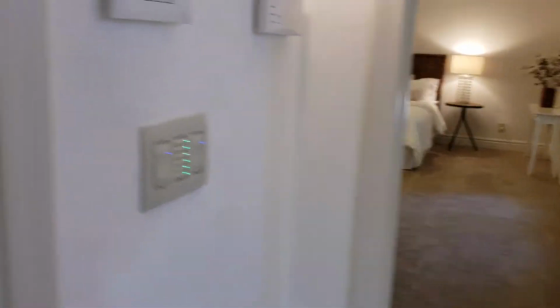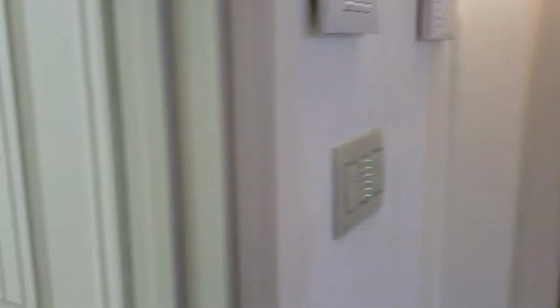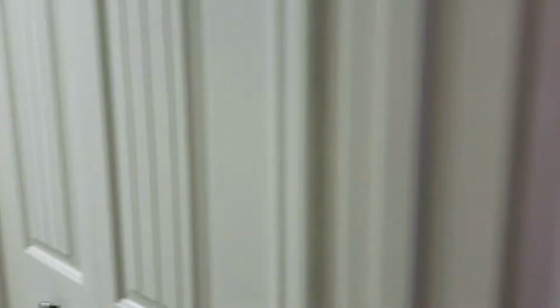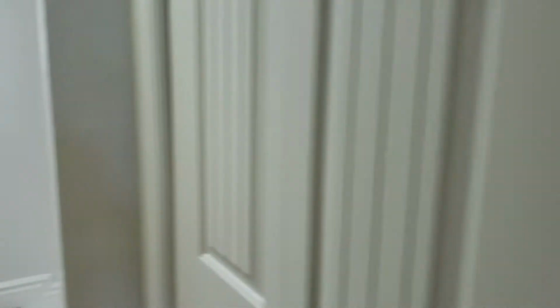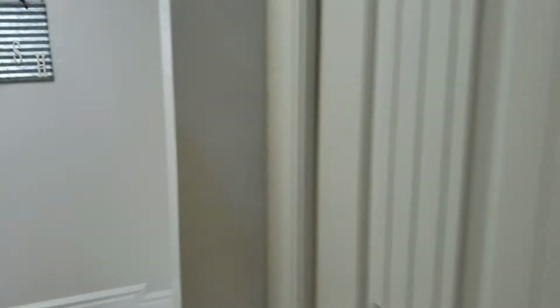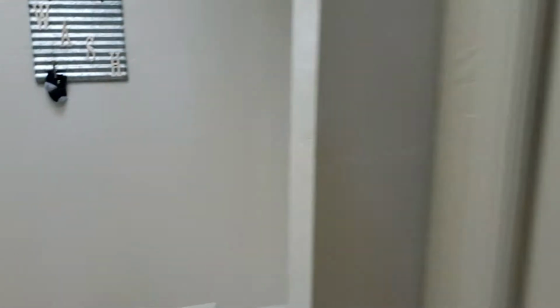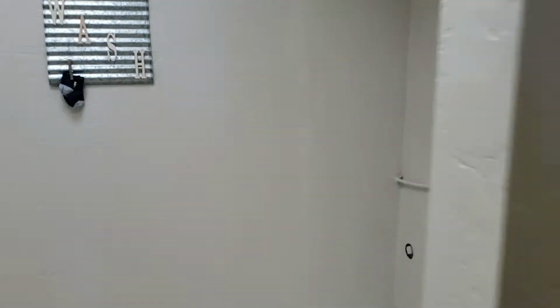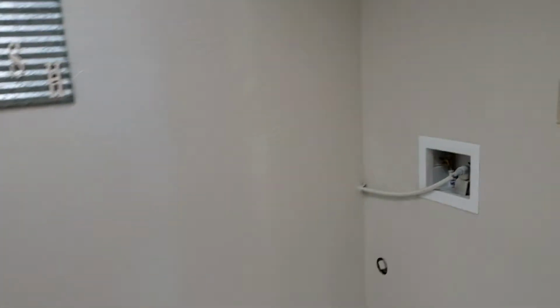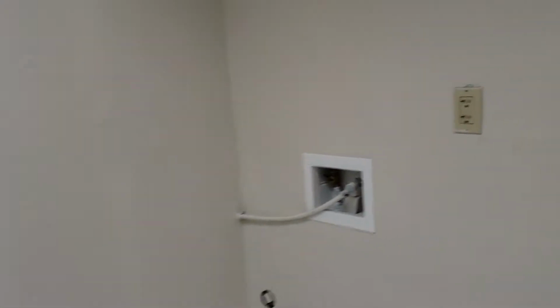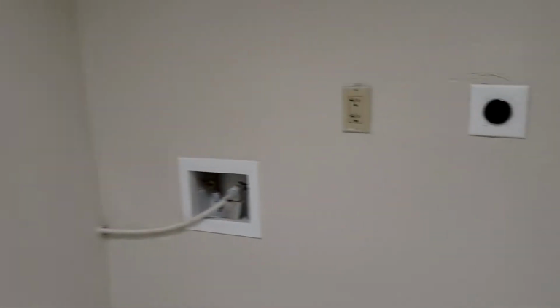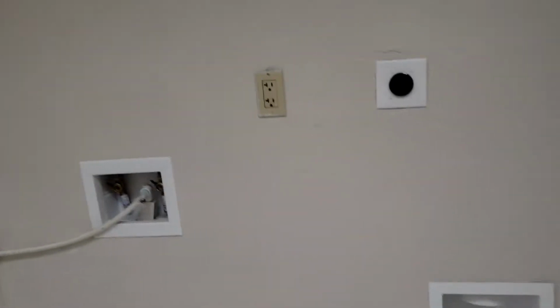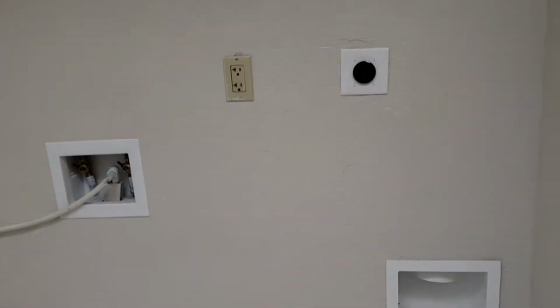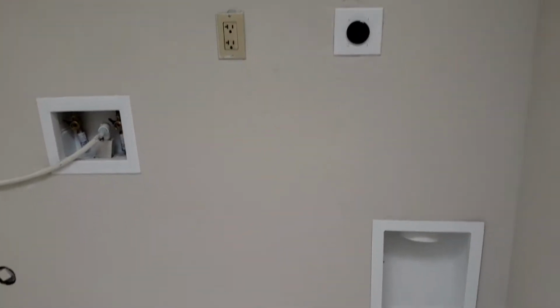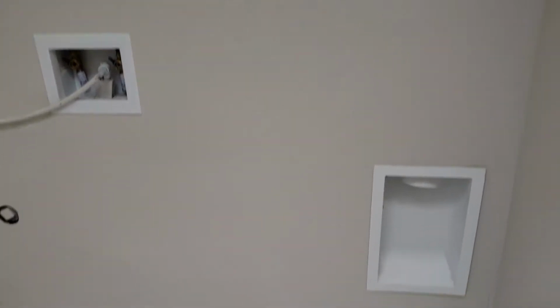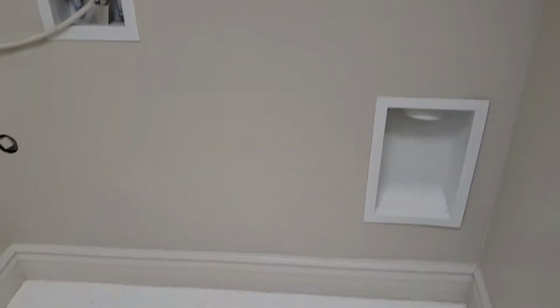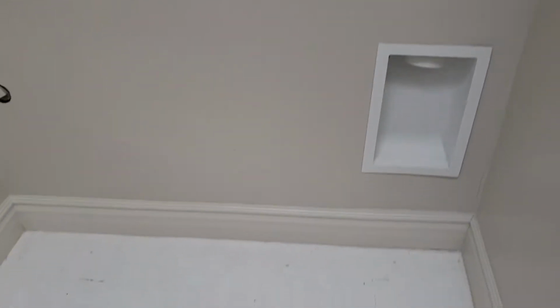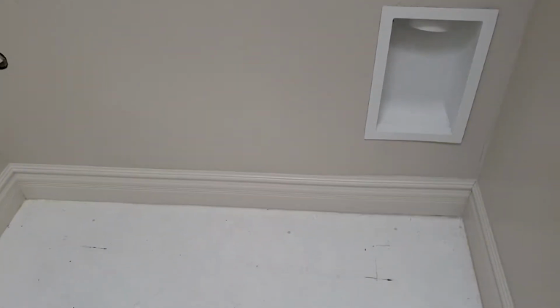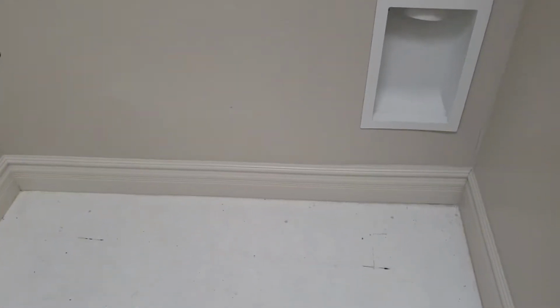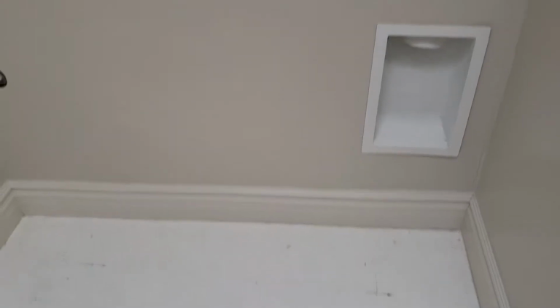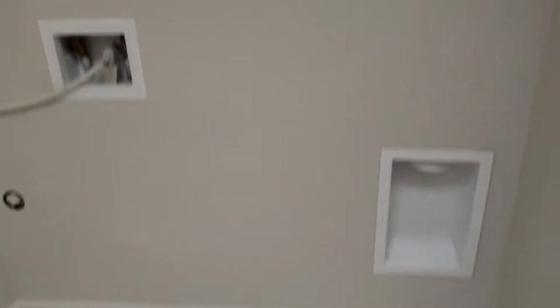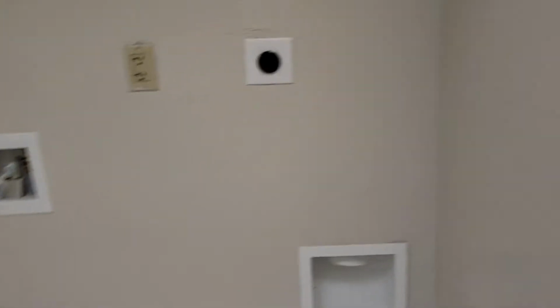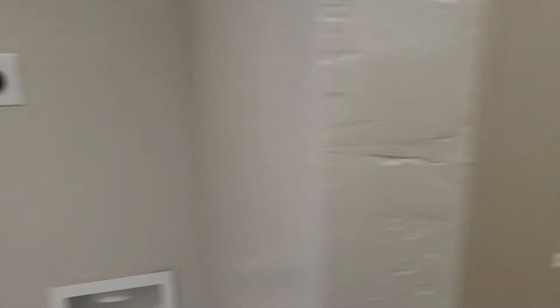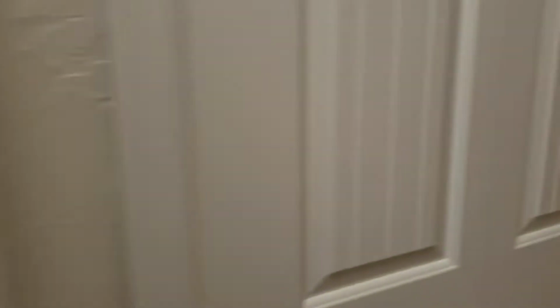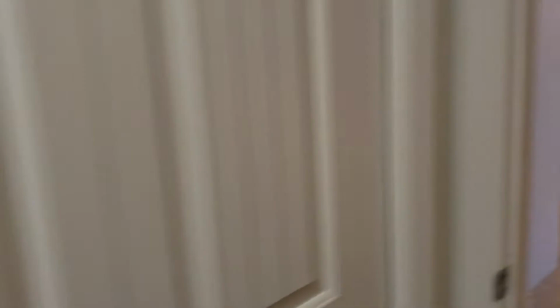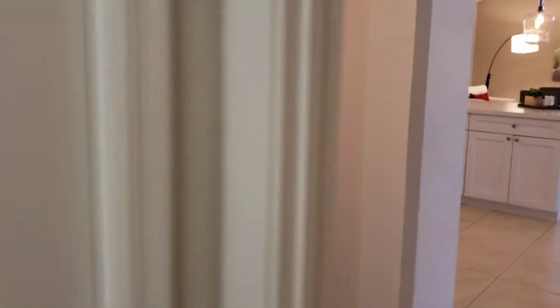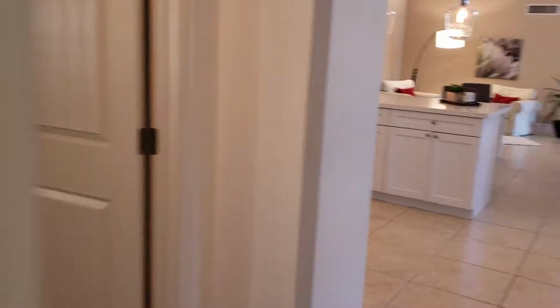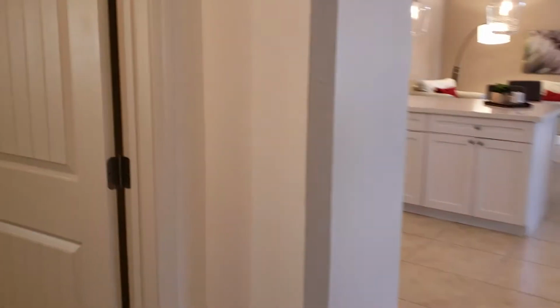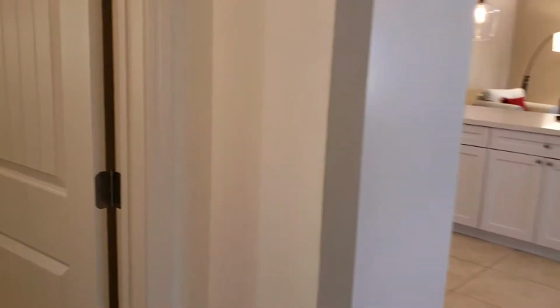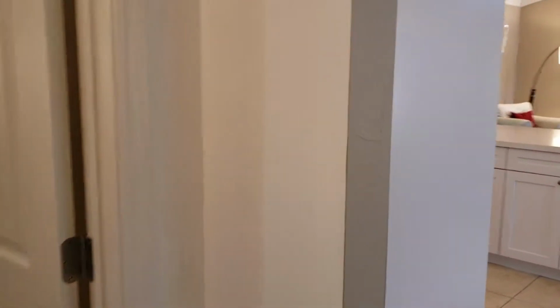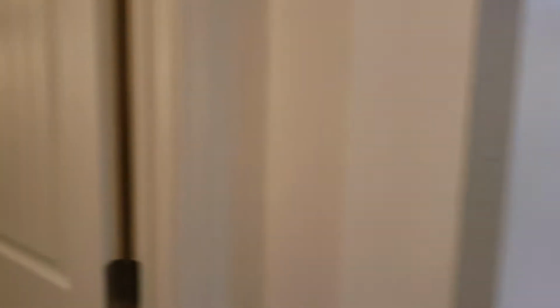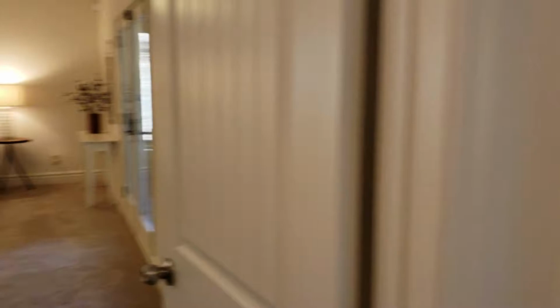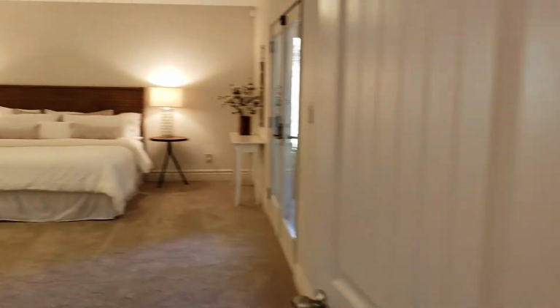Before going in there, let's just take a peek at the laundry room, which is only missing a washer and dryer, just out of the garage and the kitchen.